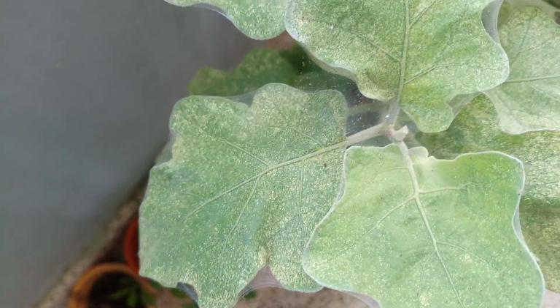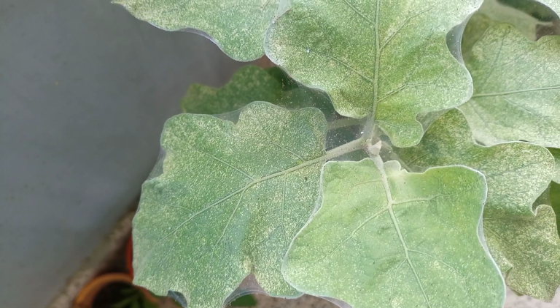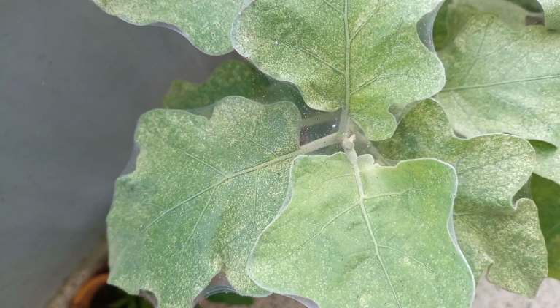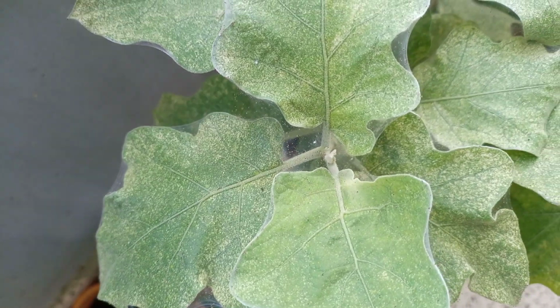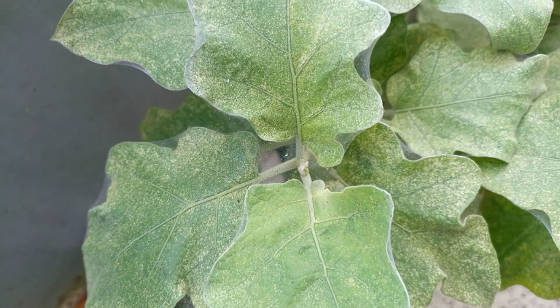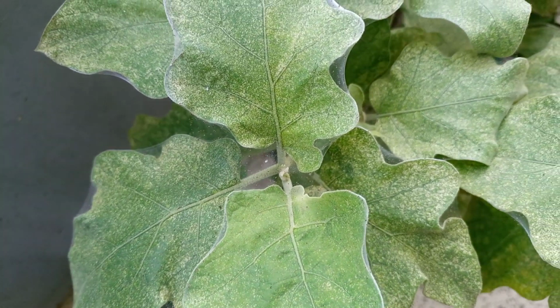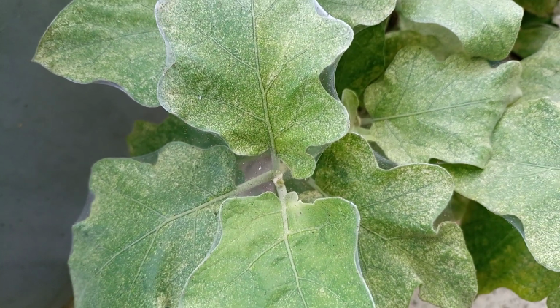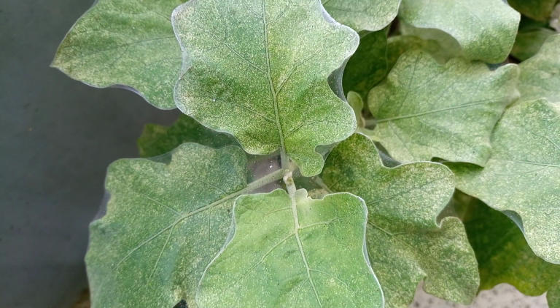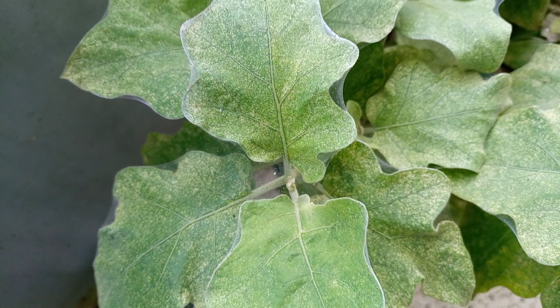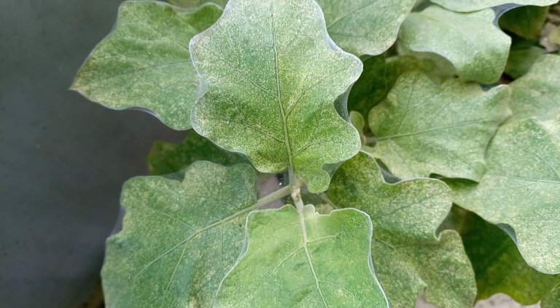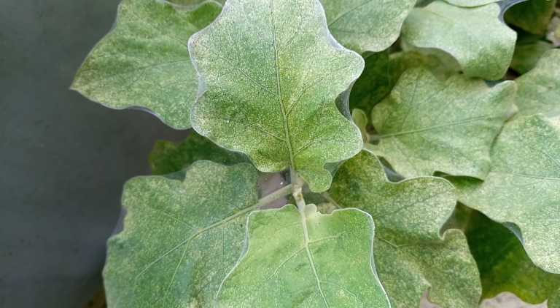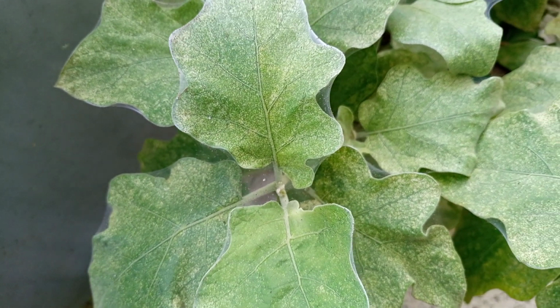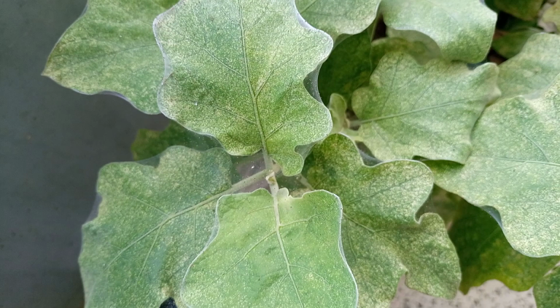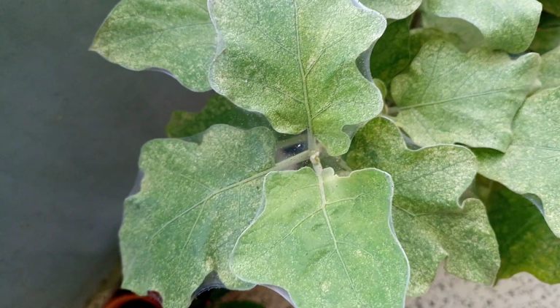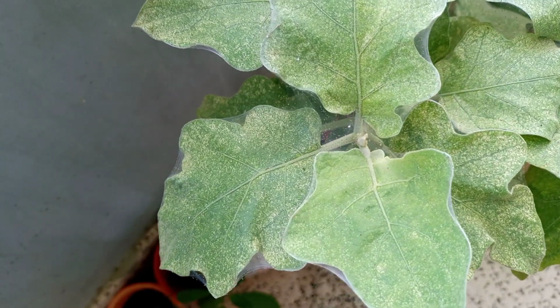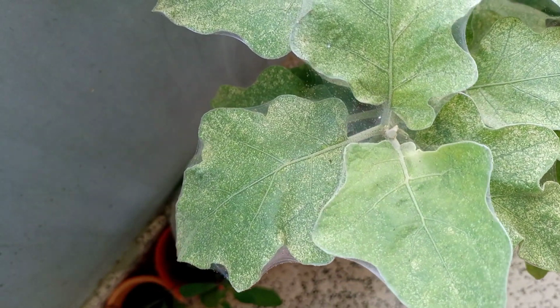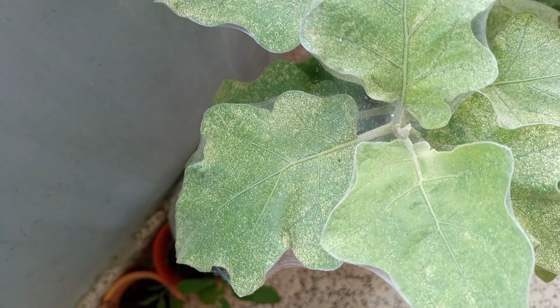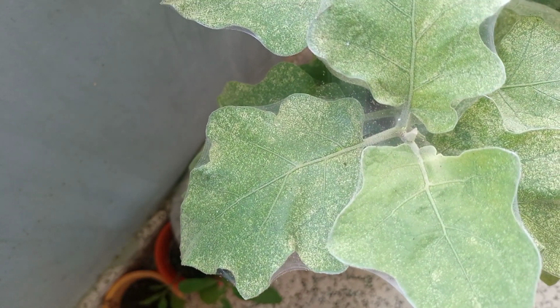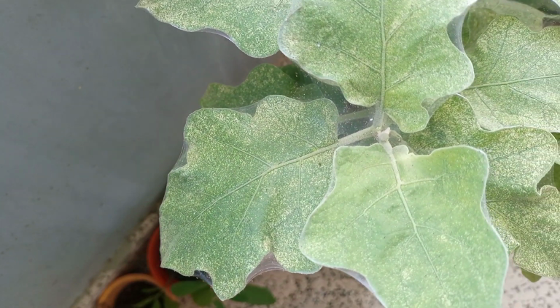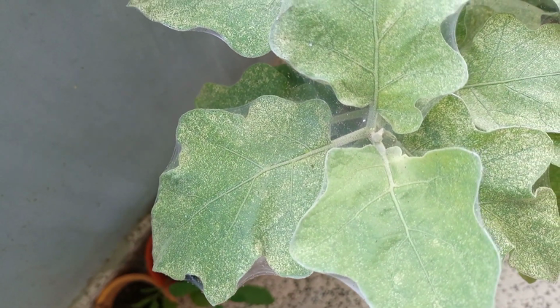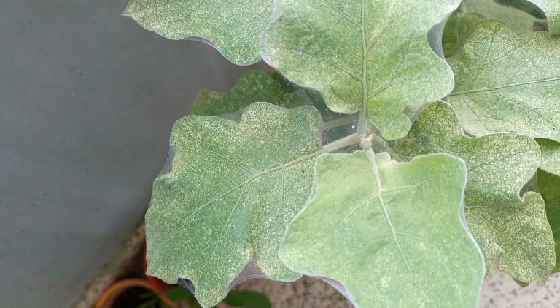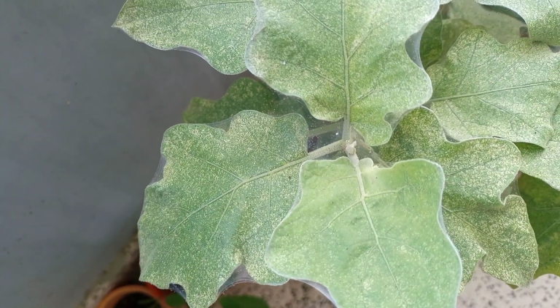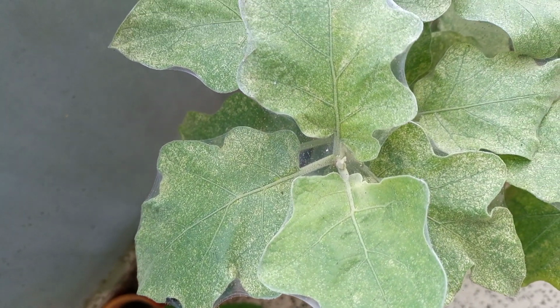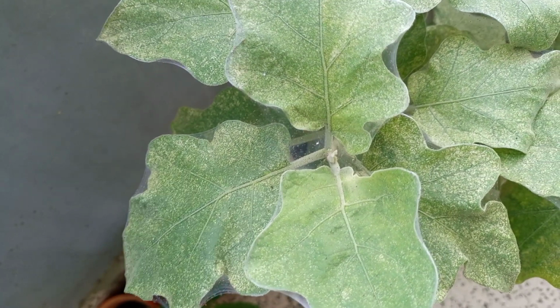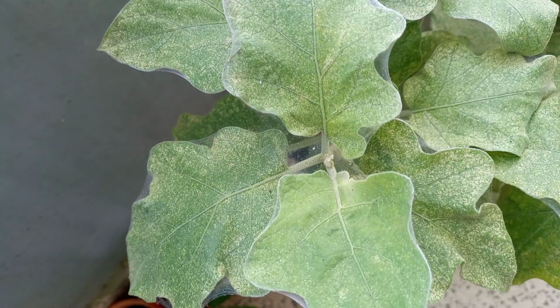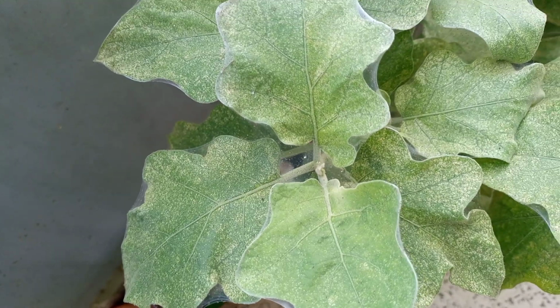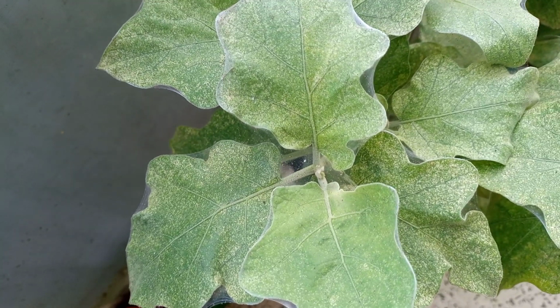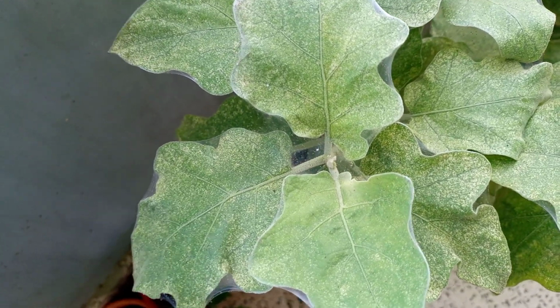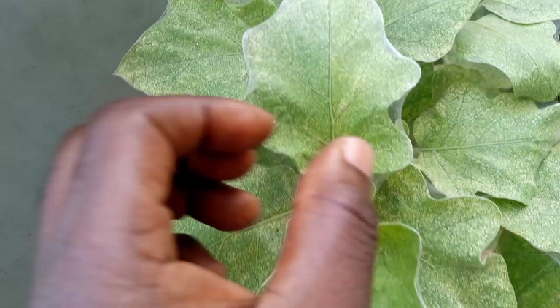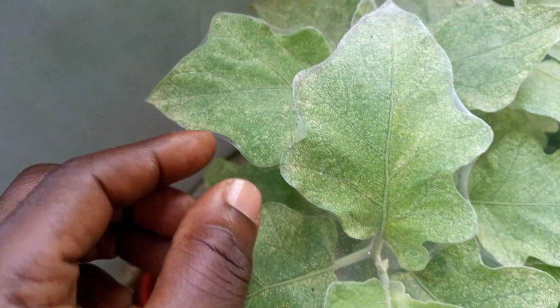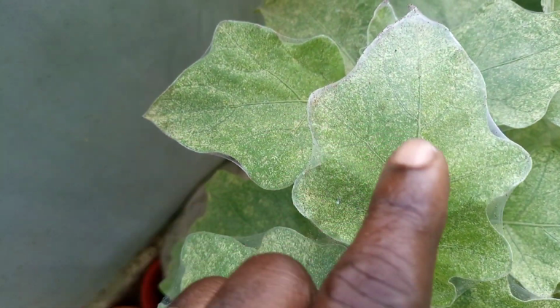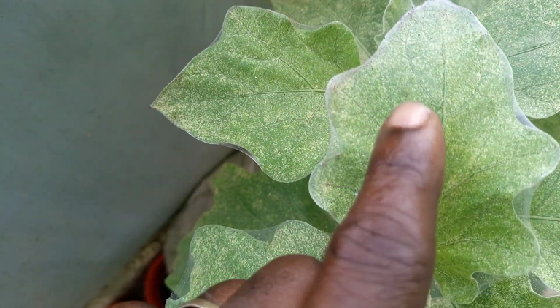Mites are very tiny and they are not insects. So if anybody asks you to spray with an insecticide, that person is deceiving you, unless that particular insecticide is a broad spectrum or the target pest is mites.